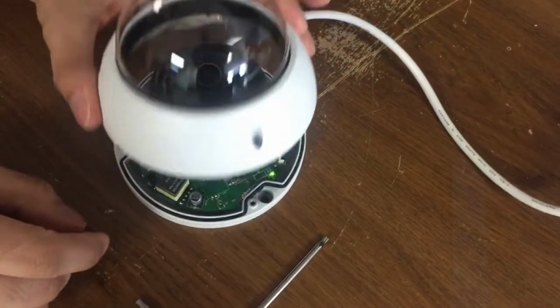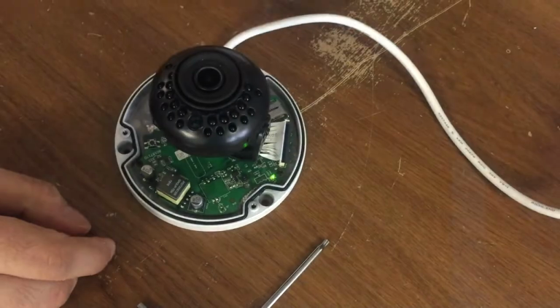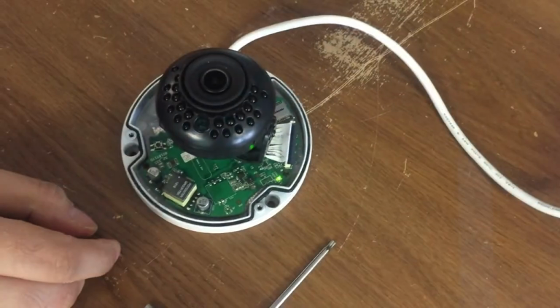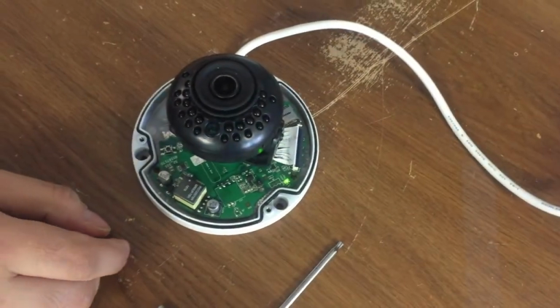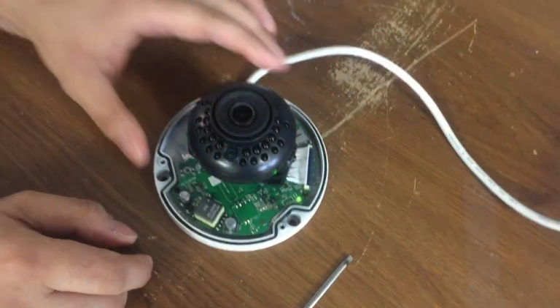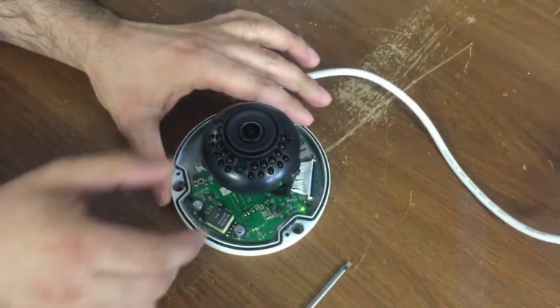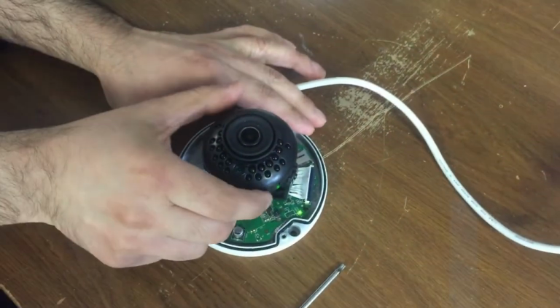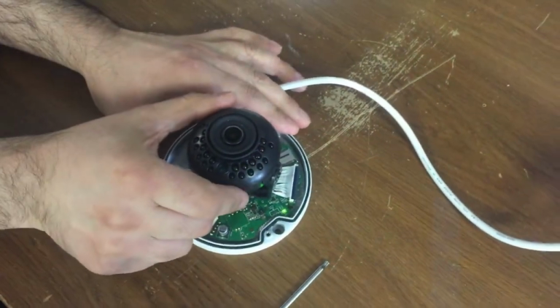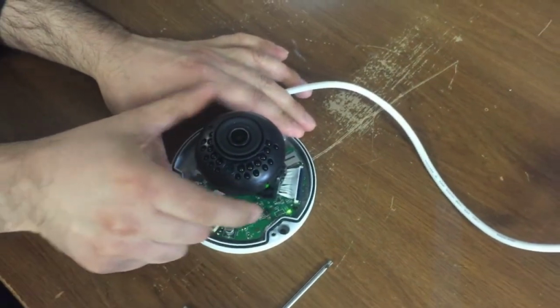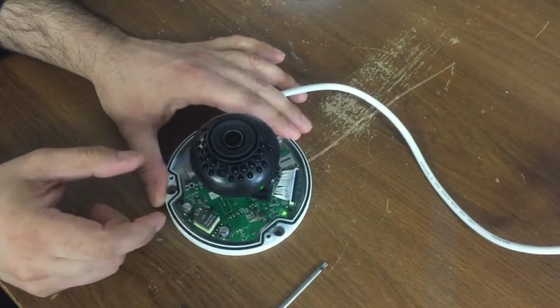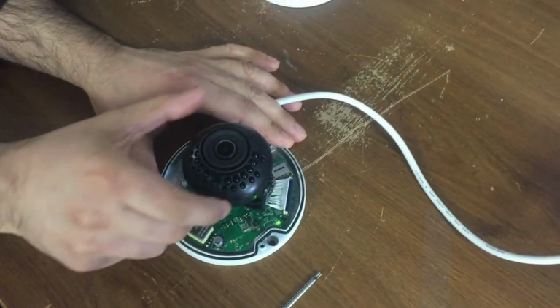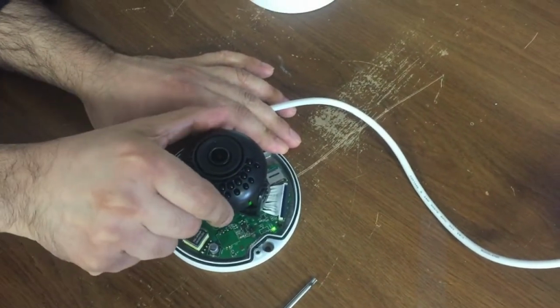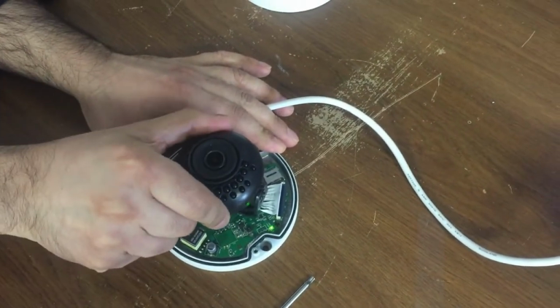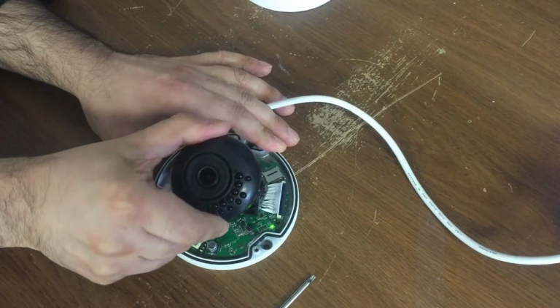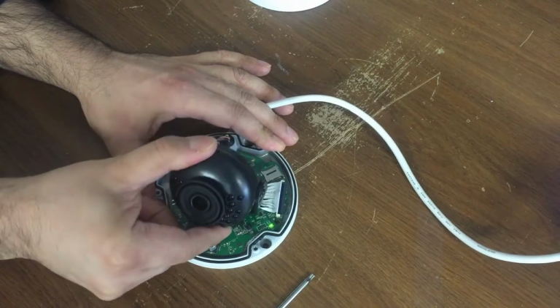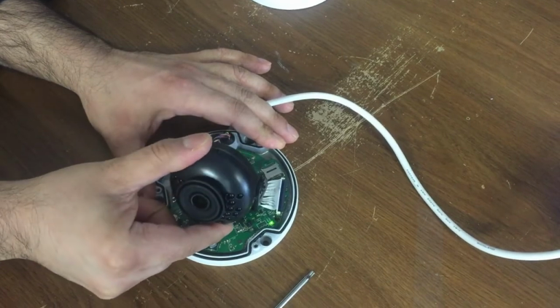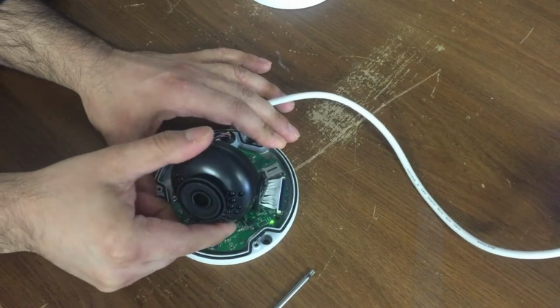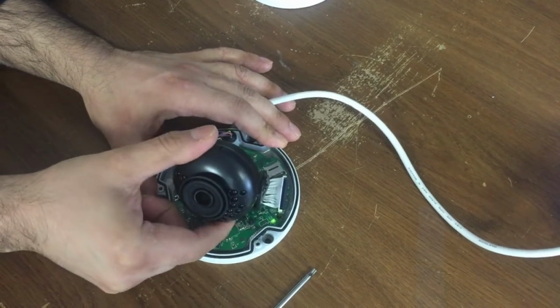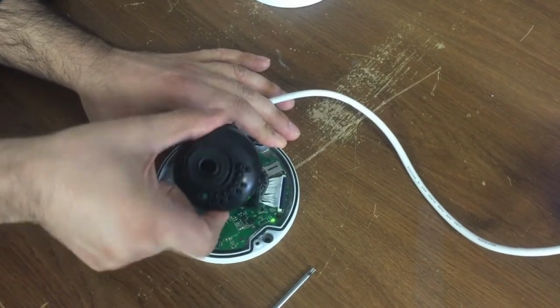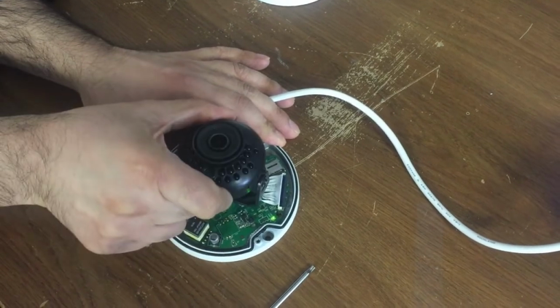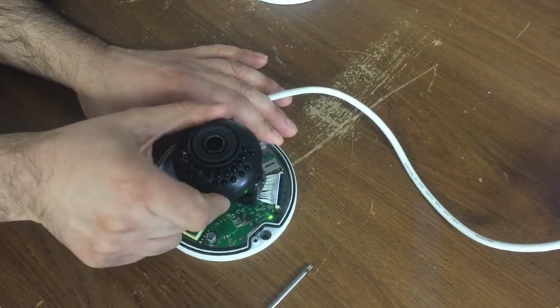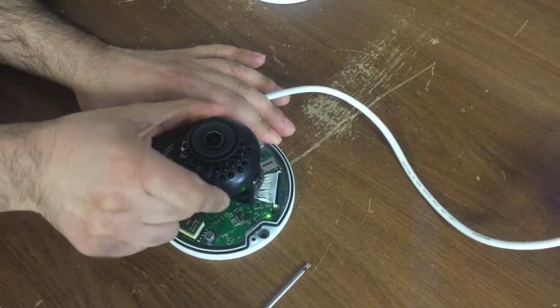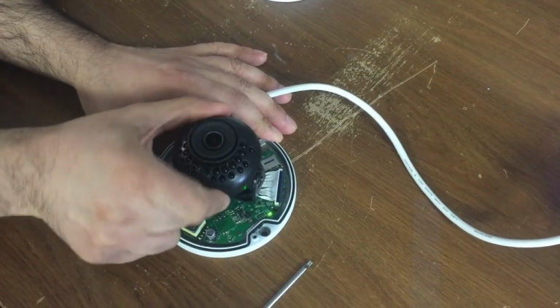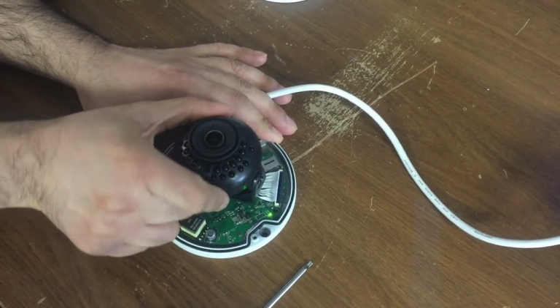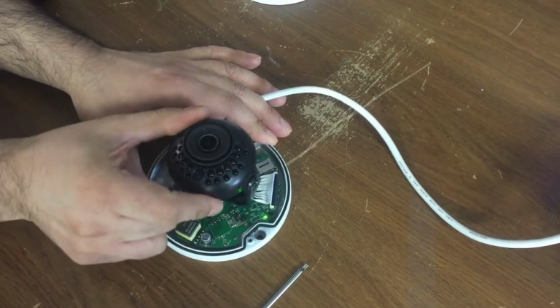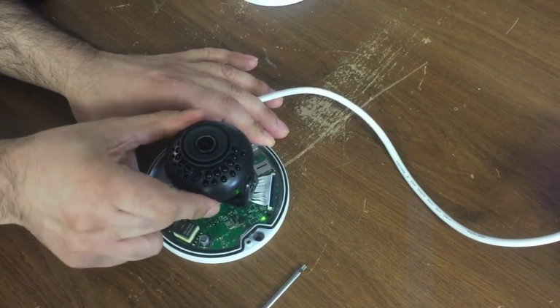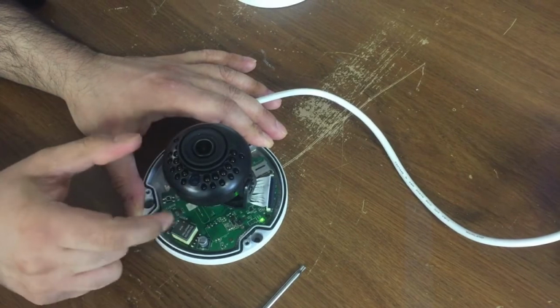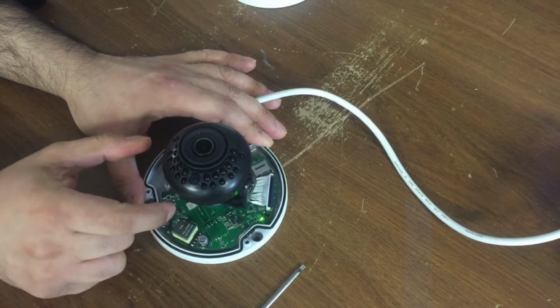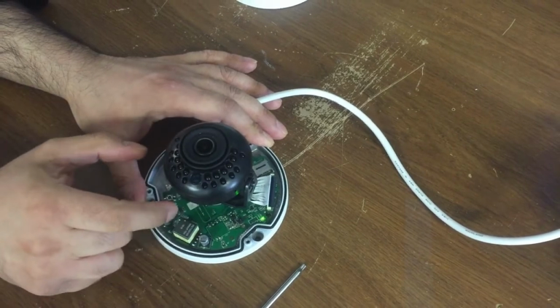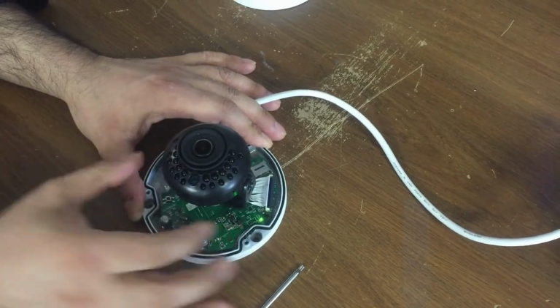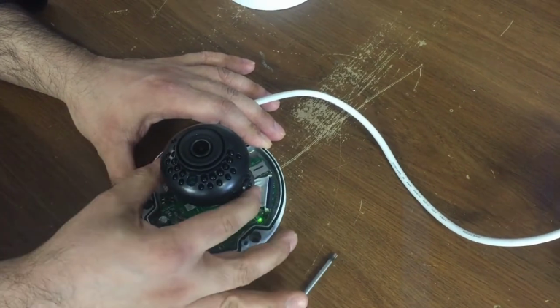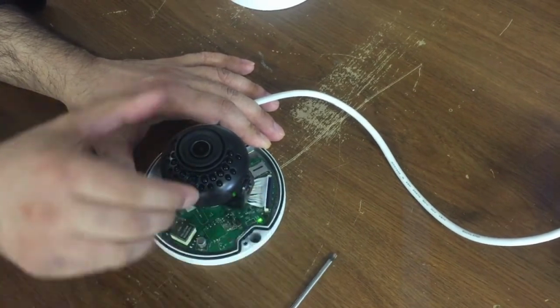Open the dome cover and you can orient the camera in the direction you want by simply pushing it down or up. It will not move towards the other direction. If you find tension, please don't force it — it will break the assembly on the side.